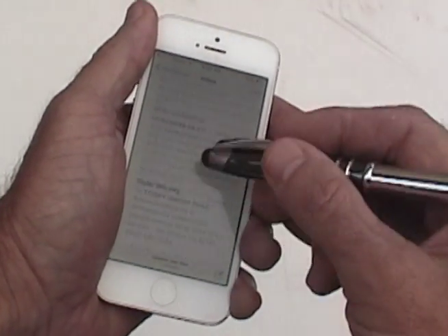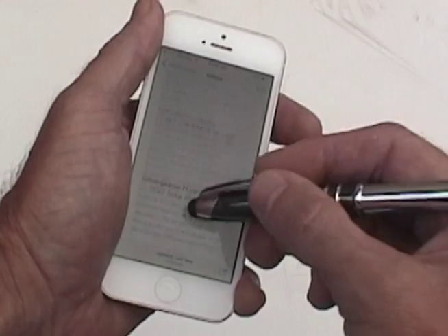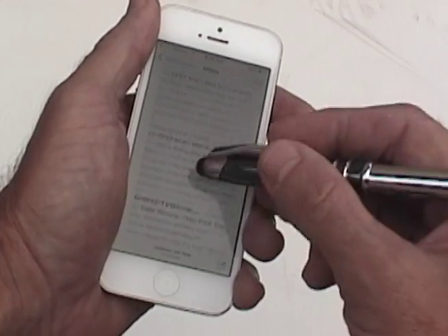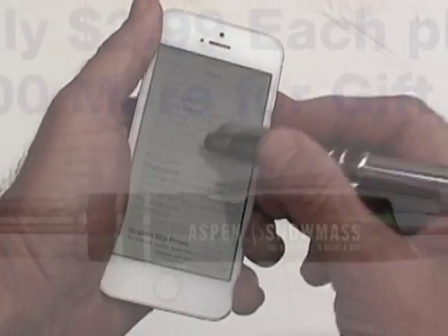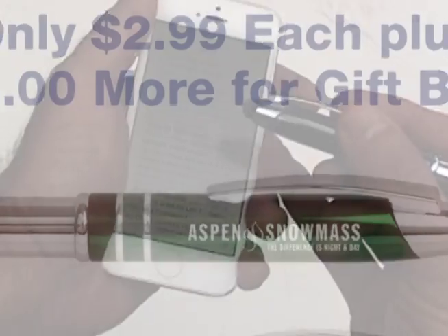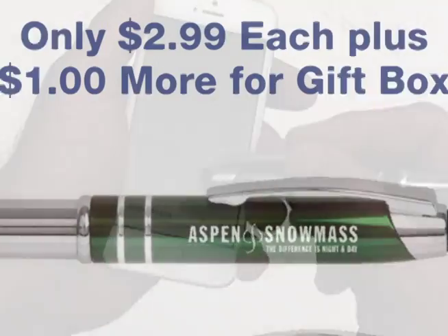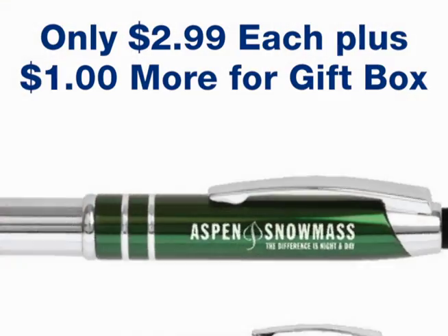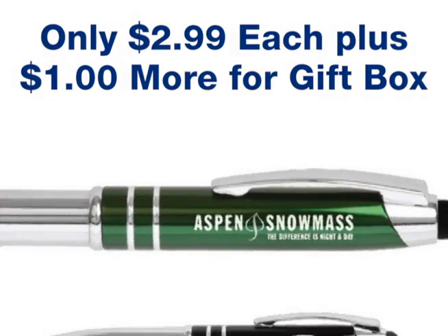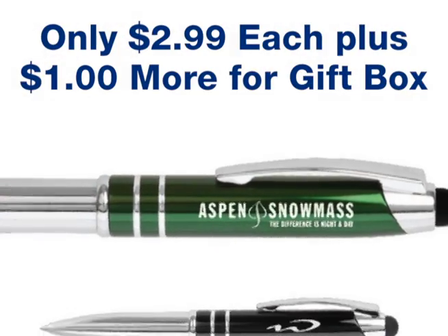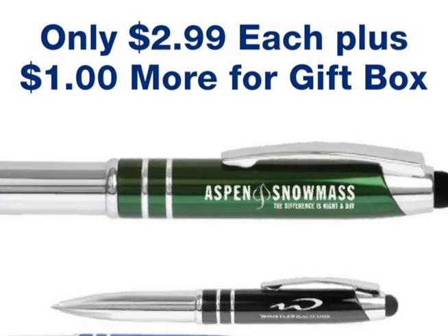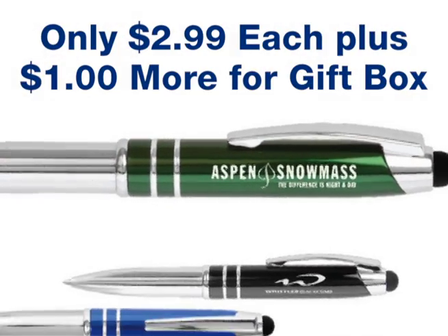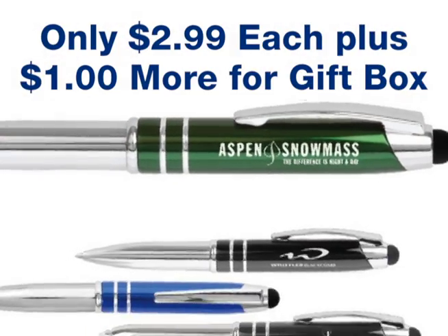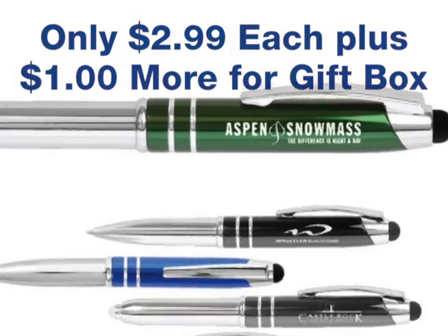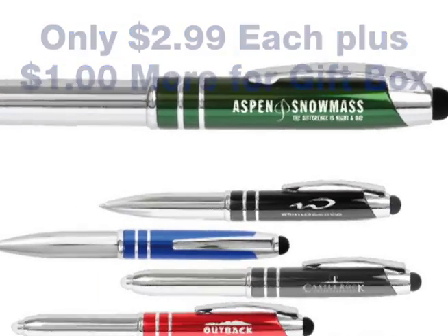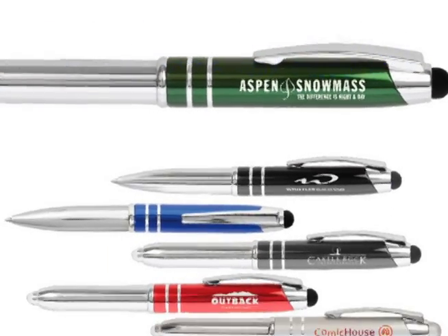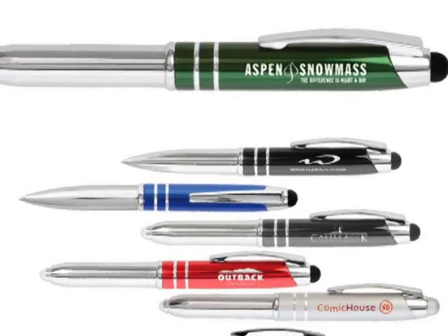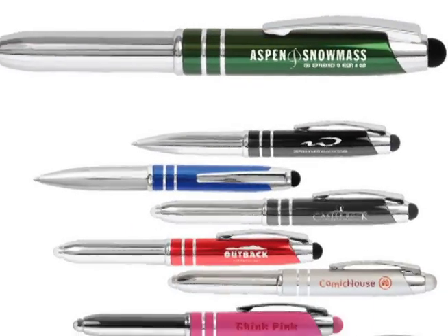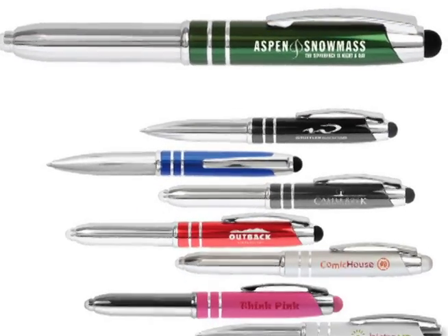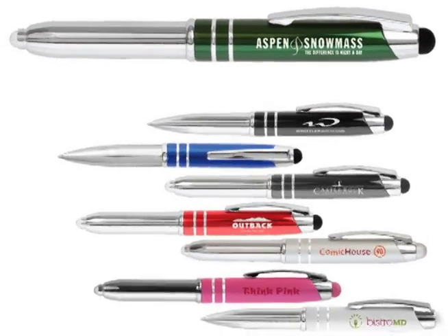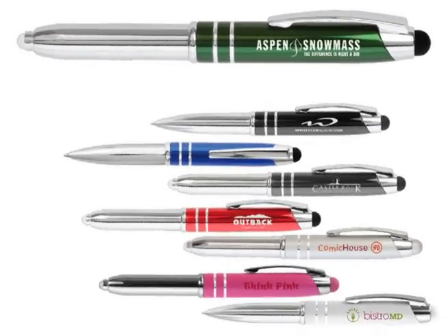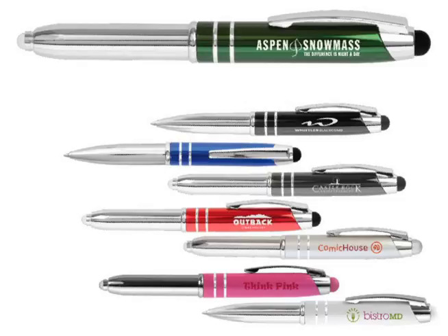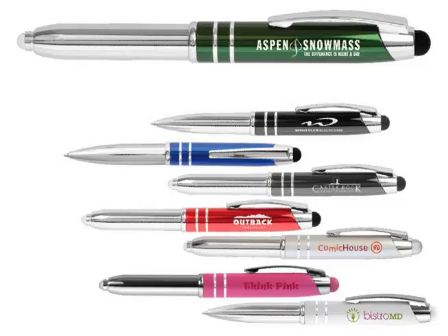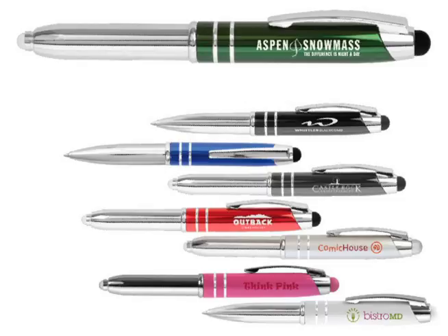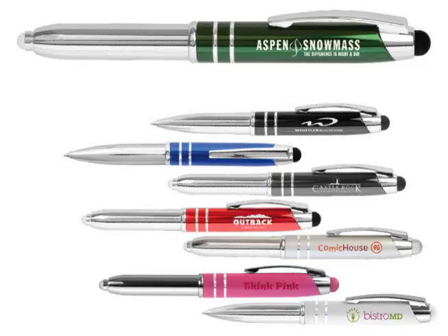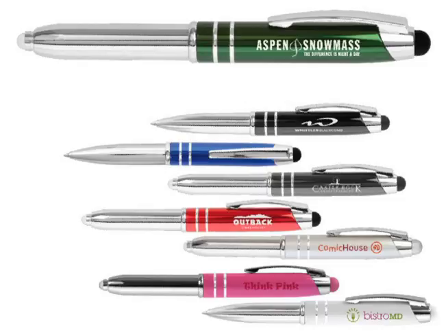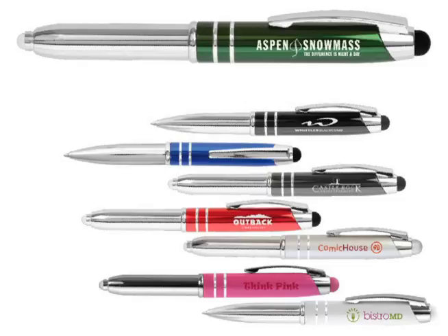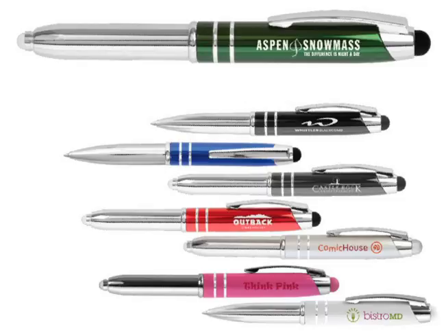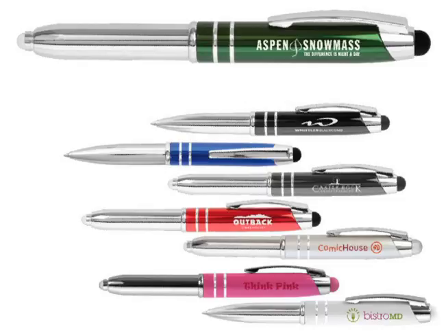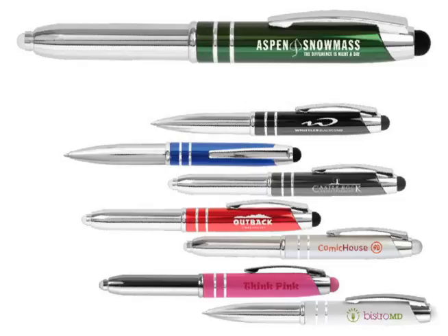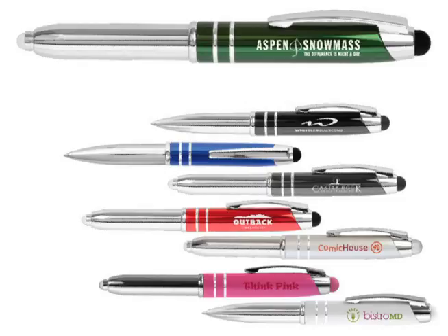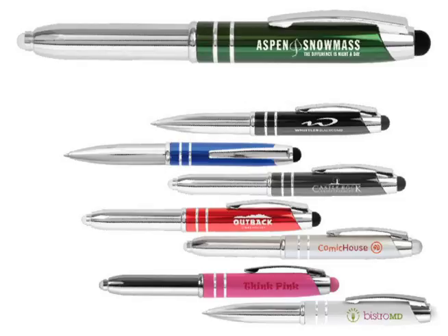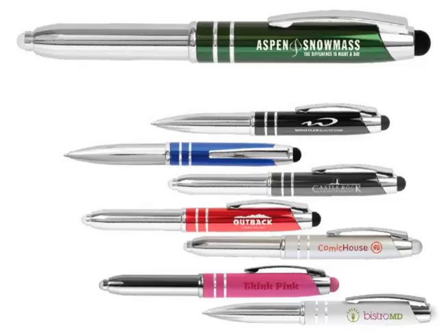But here's the best part: these are only $2.99 each, and they come in a nice gift box as an option for $1 more per piece. Get your orders locked in.